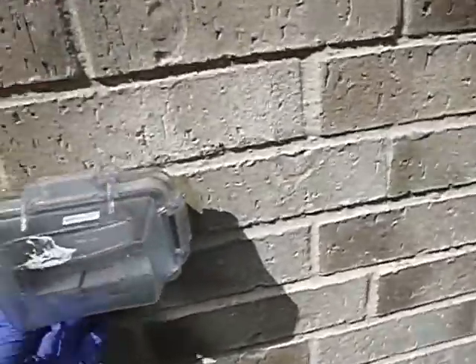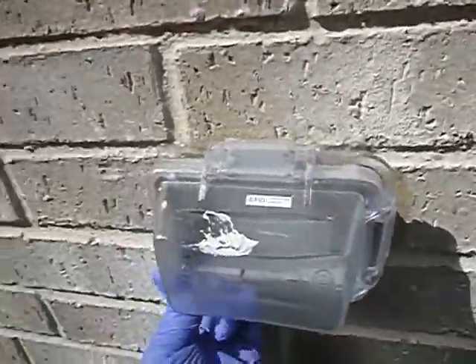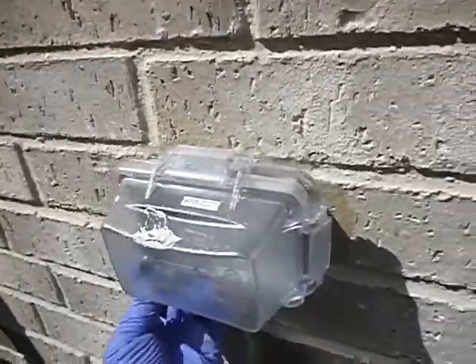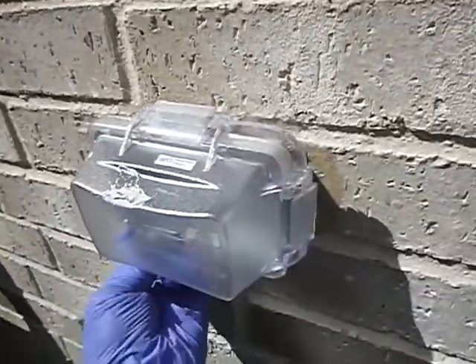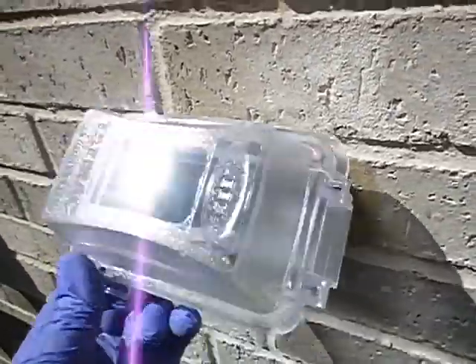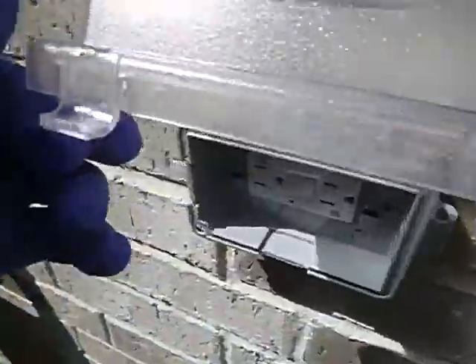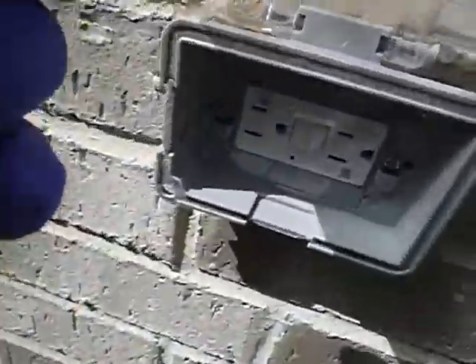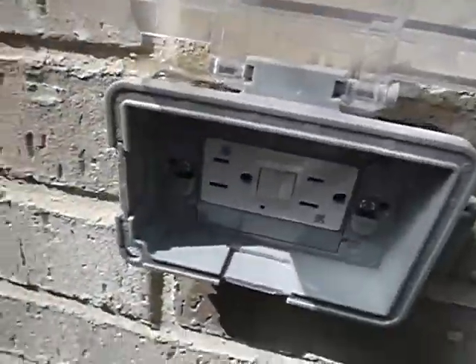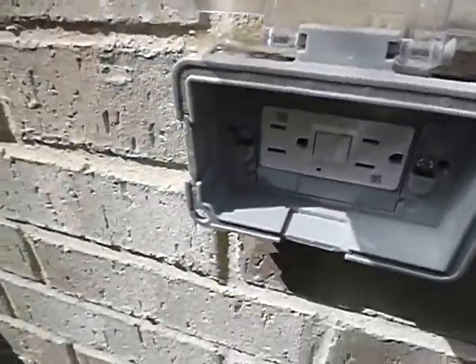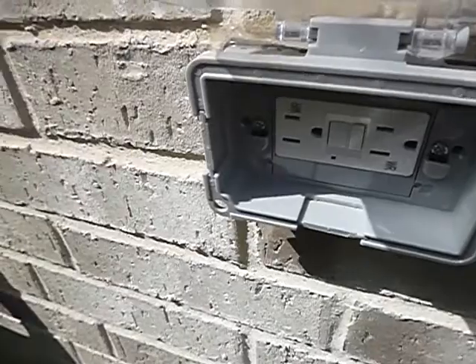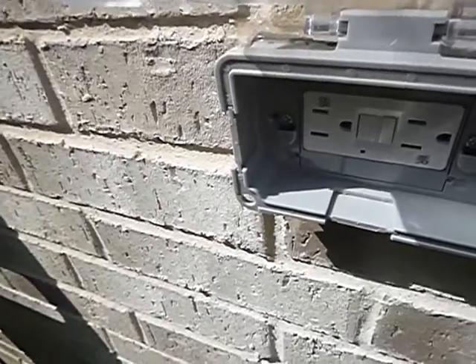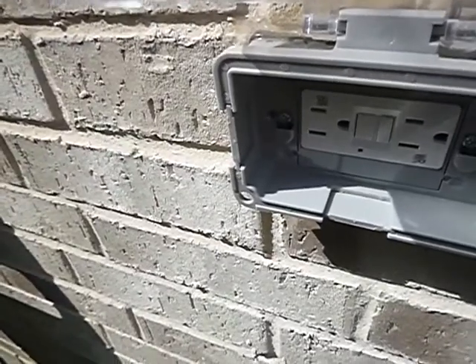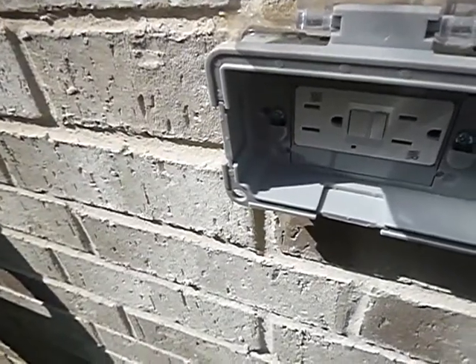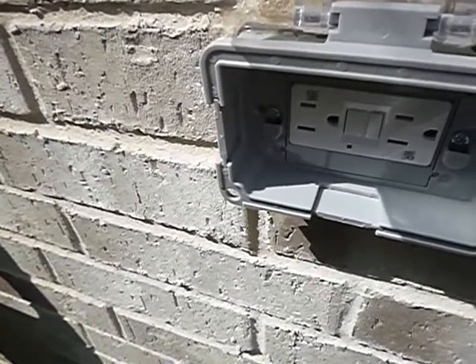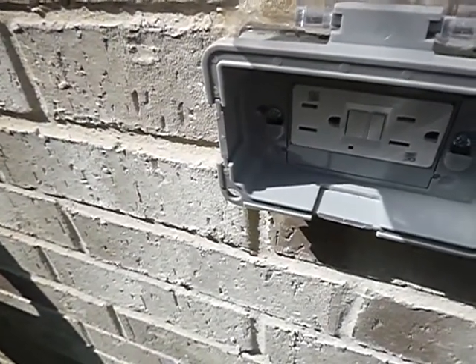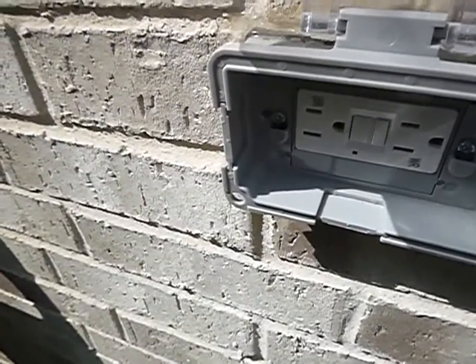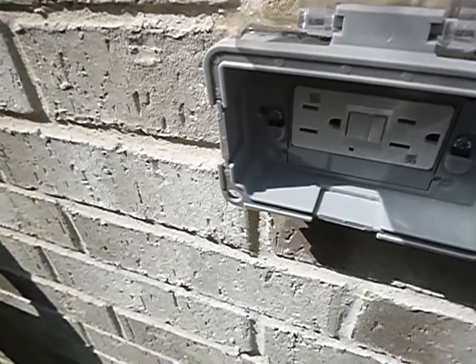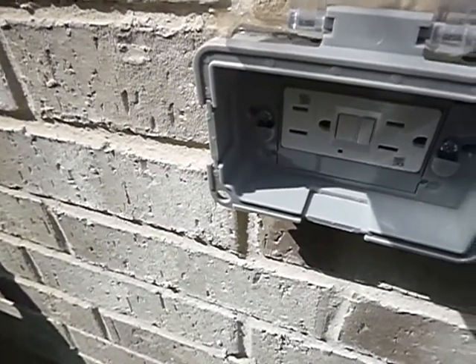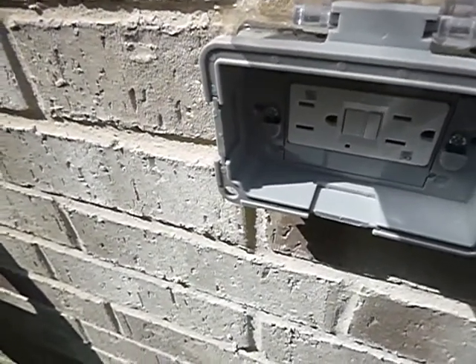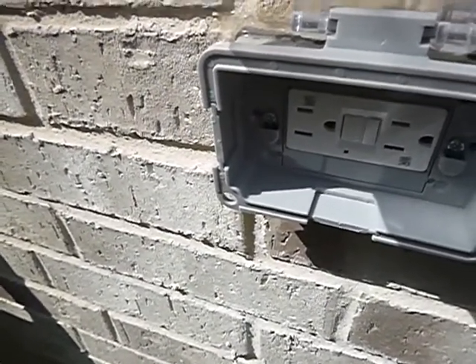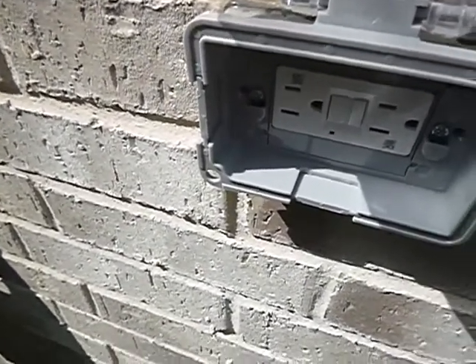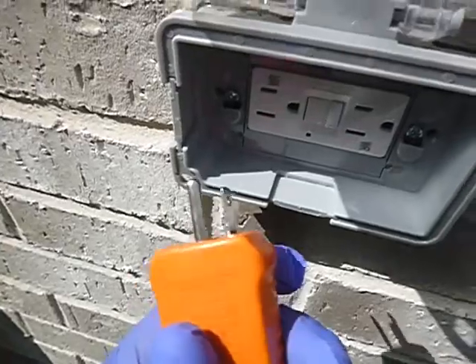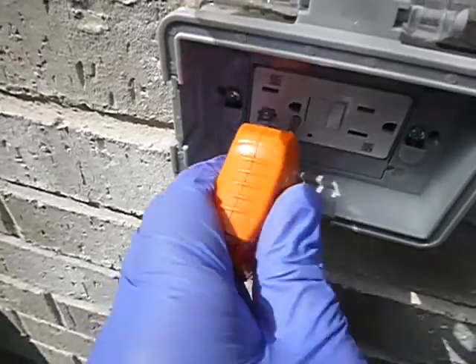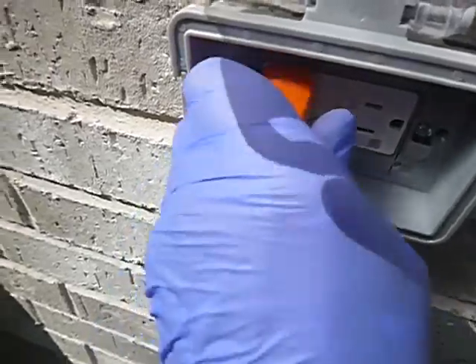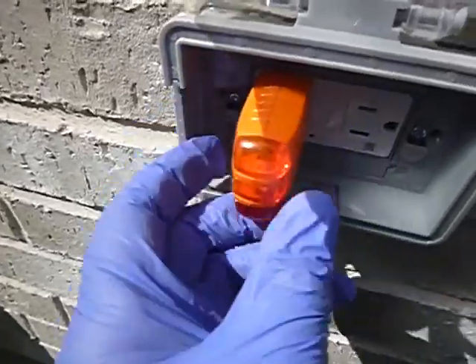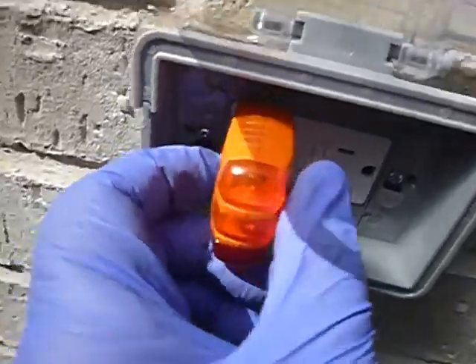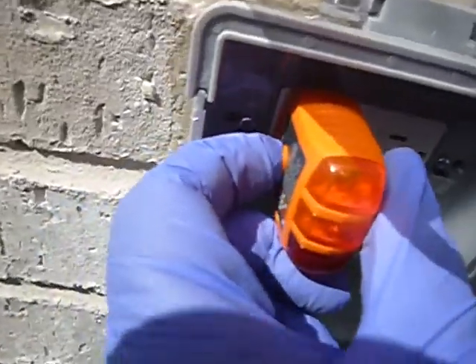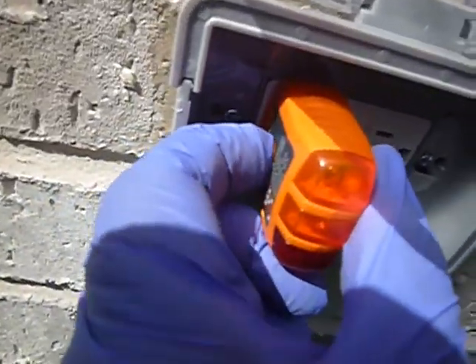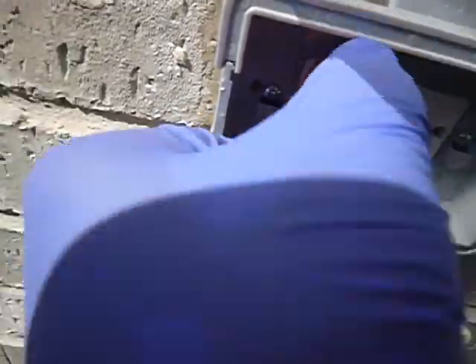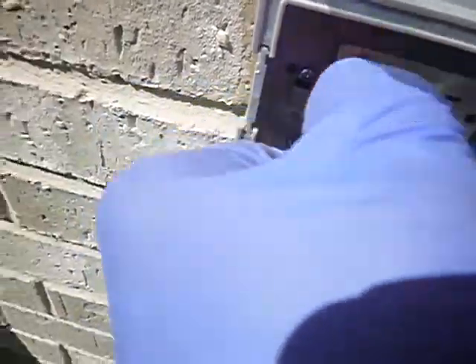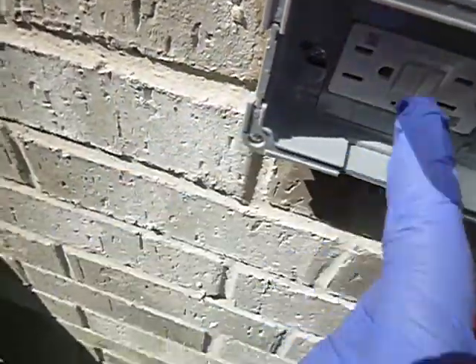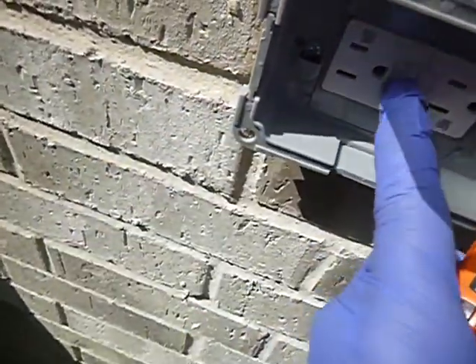This is the electric service receptacle for your air conditioning system. You're supposed to have that over here. GFCI works.